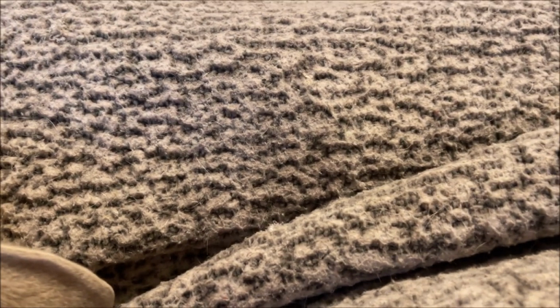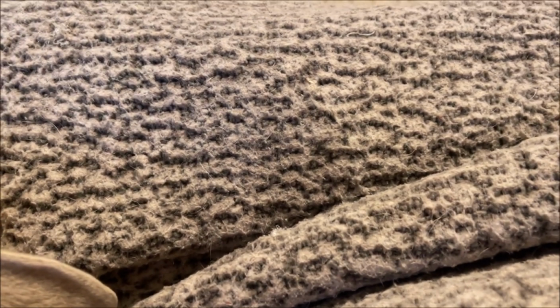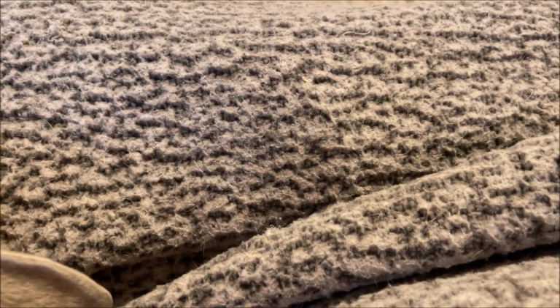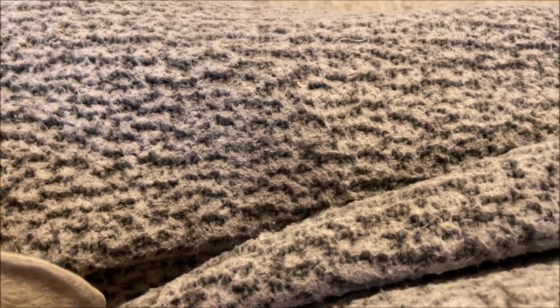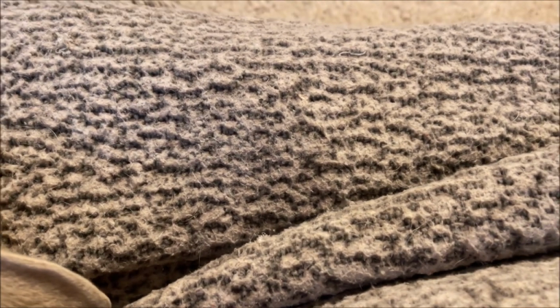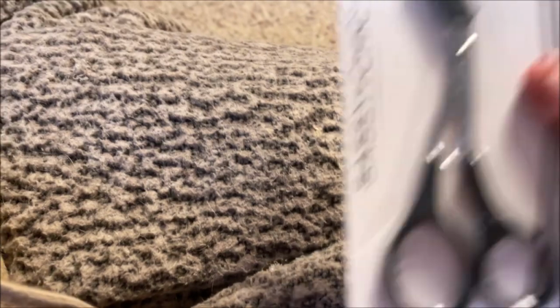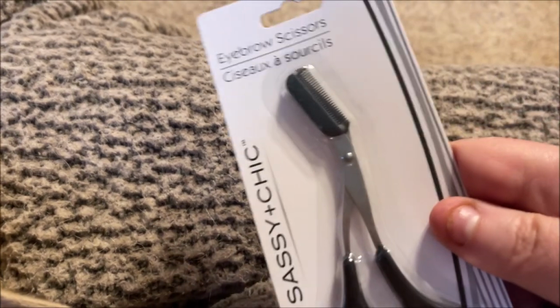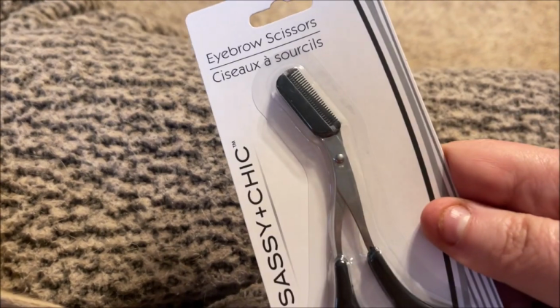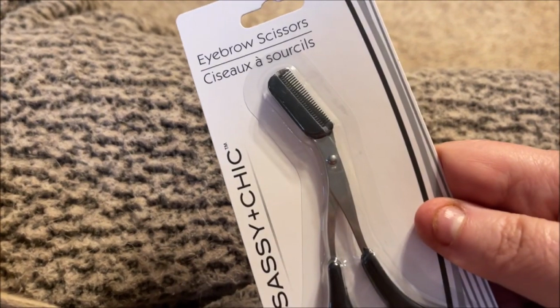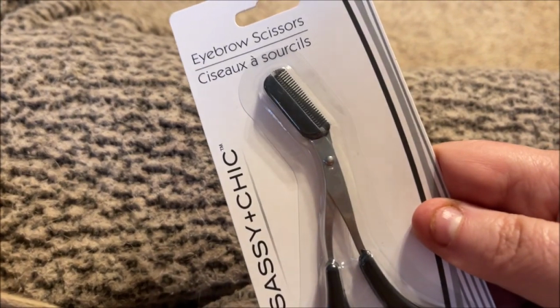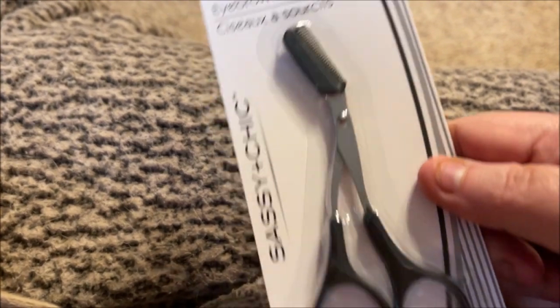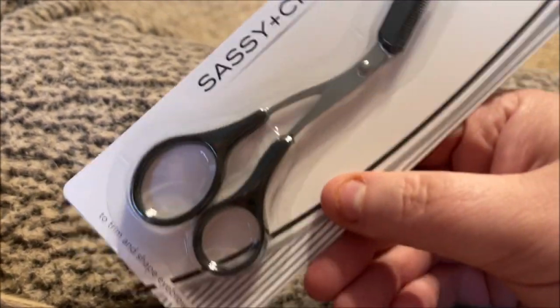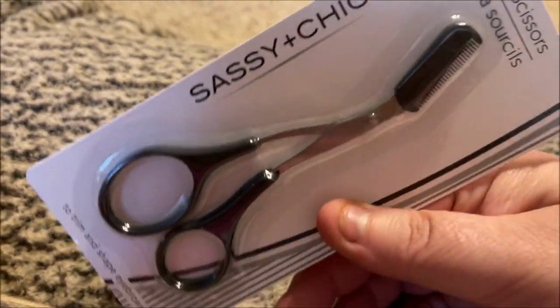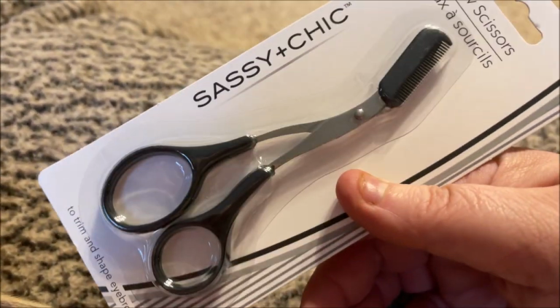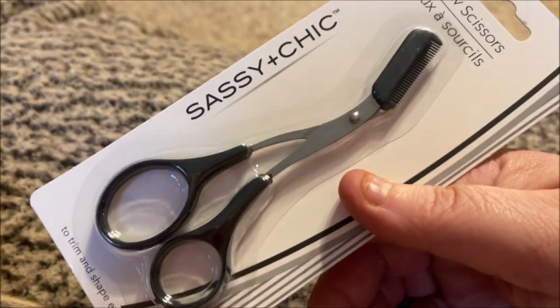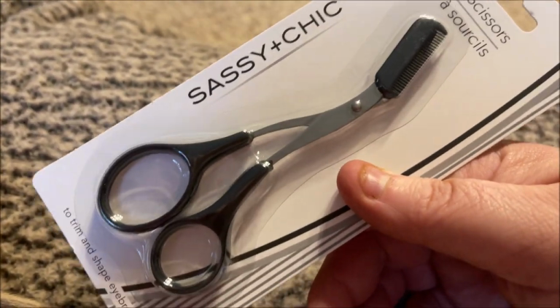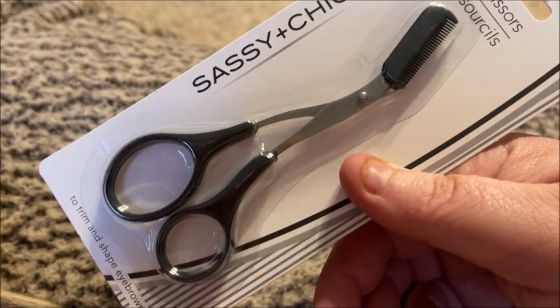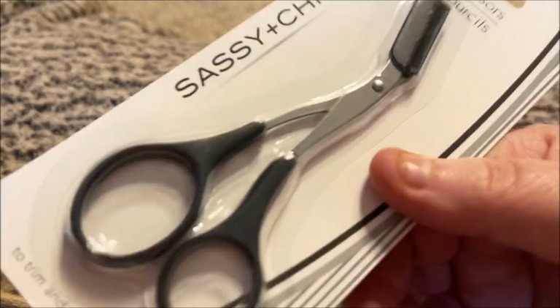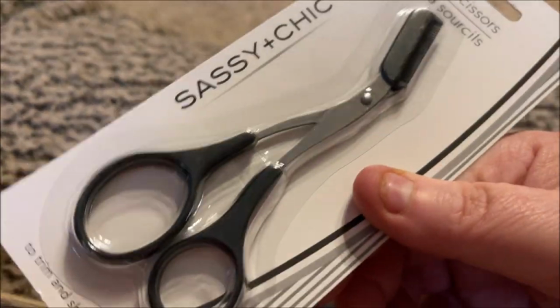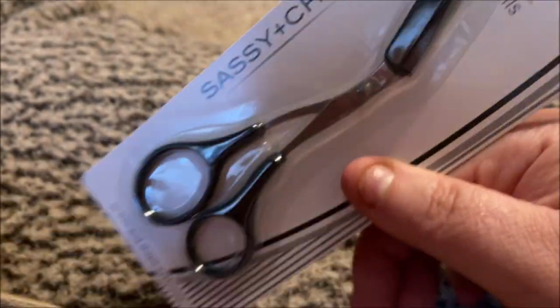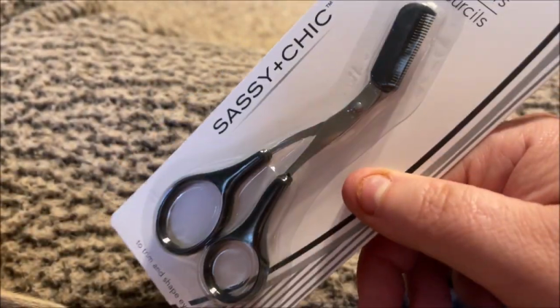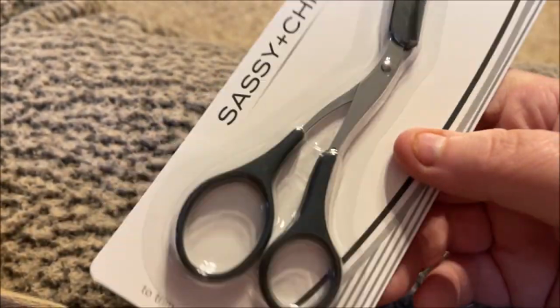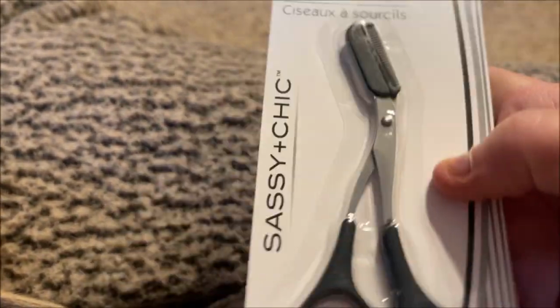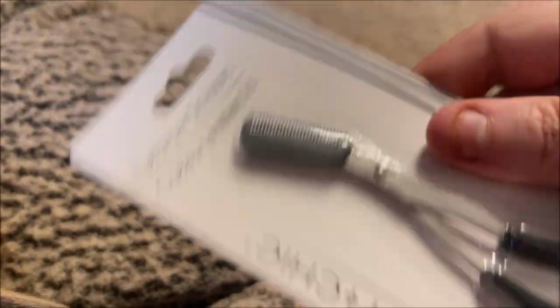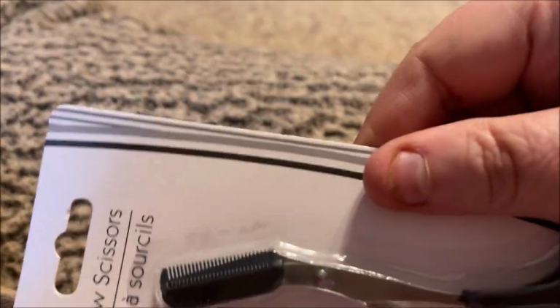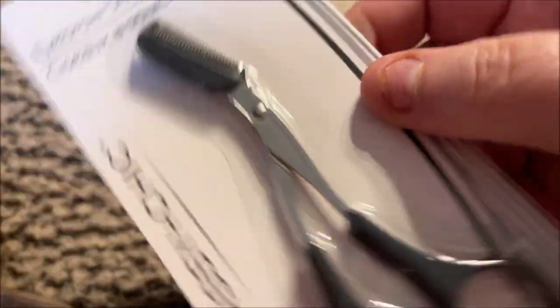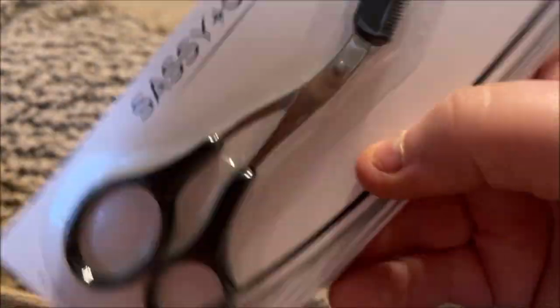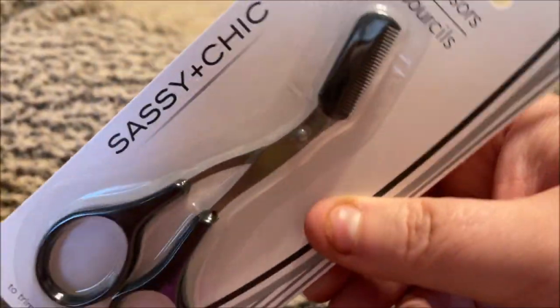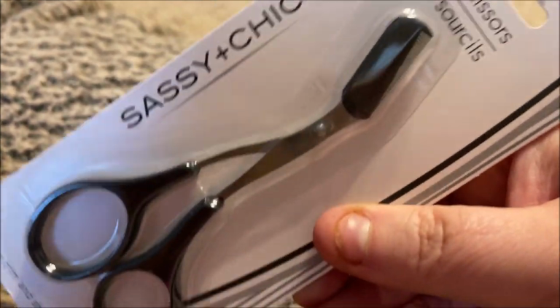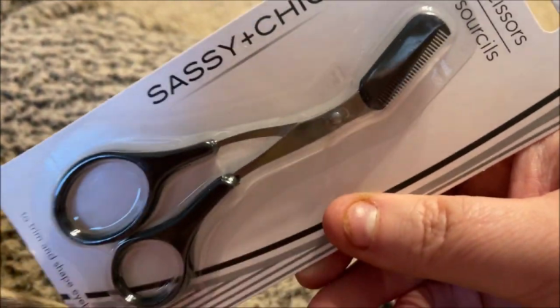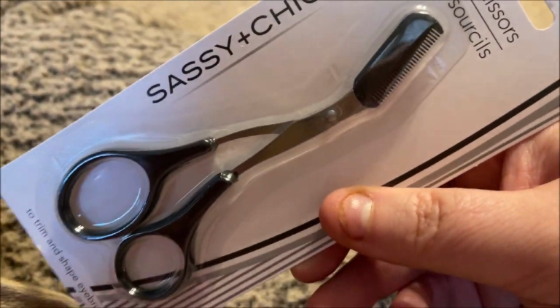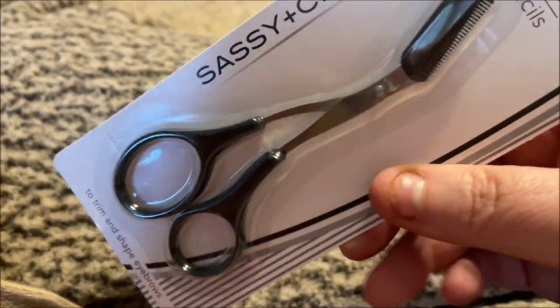I got these Sassy & Chic eyebrow scissors. I saw someone say these were actually pretty good, so I thought I'd get them. I'm going to try them out on Jimmy instead of me — let him be the guinea pig.